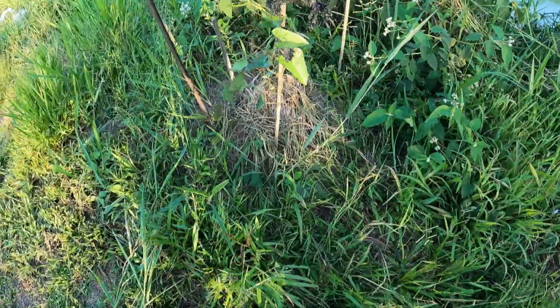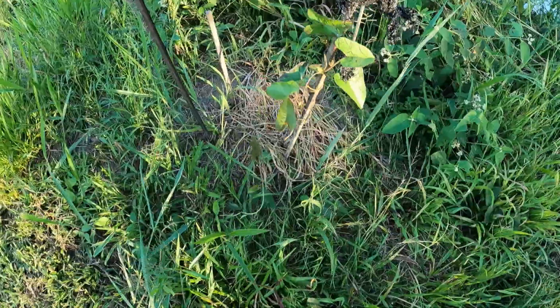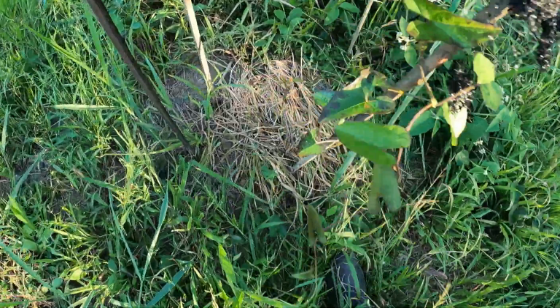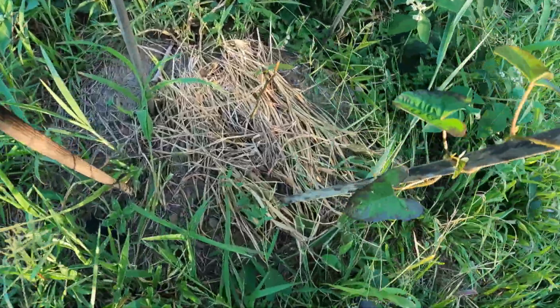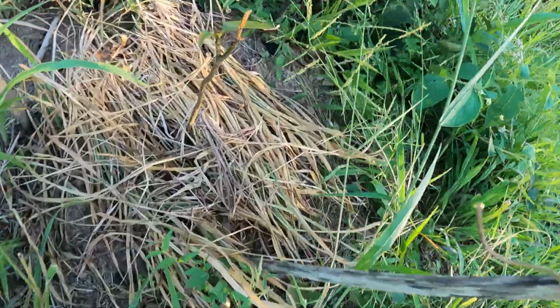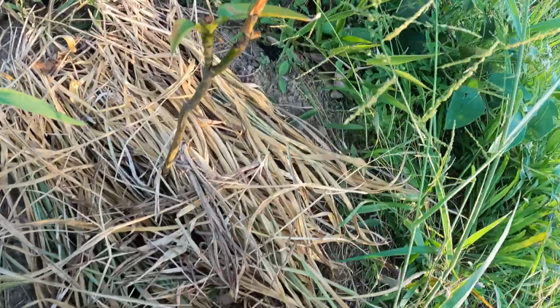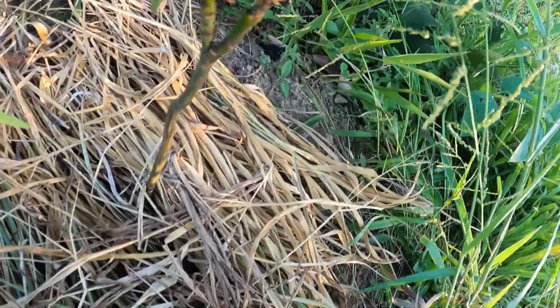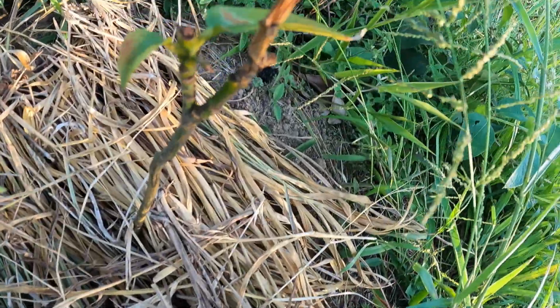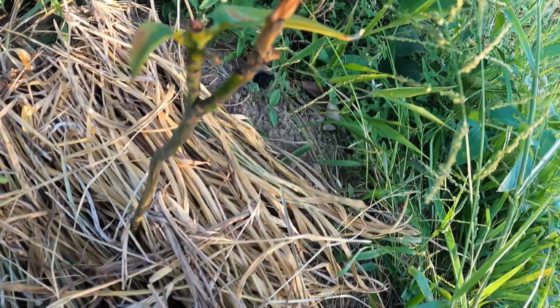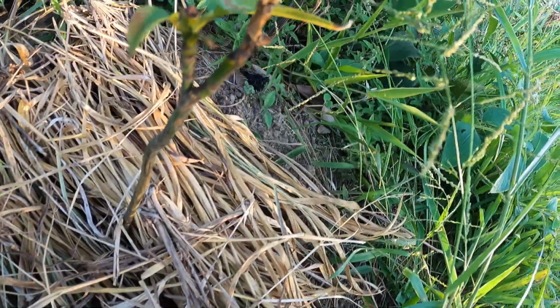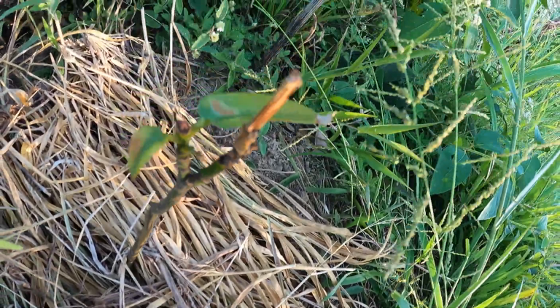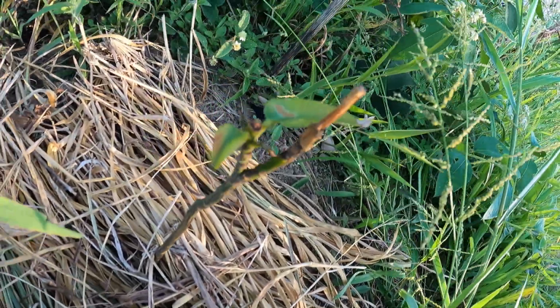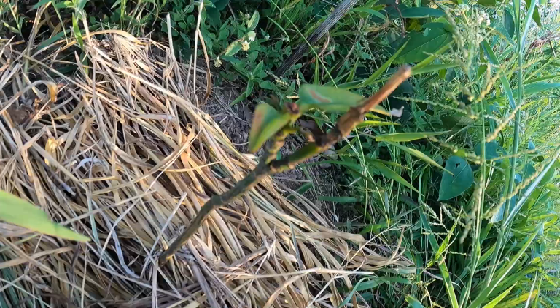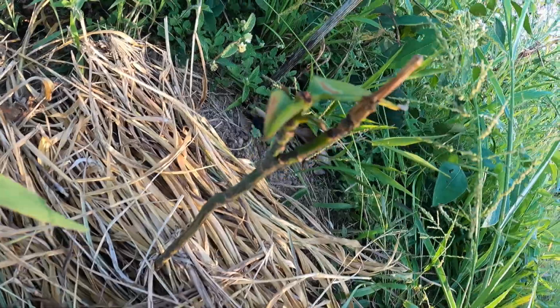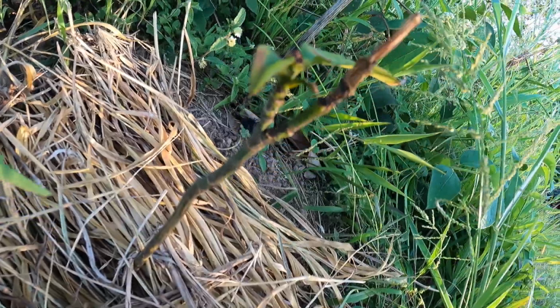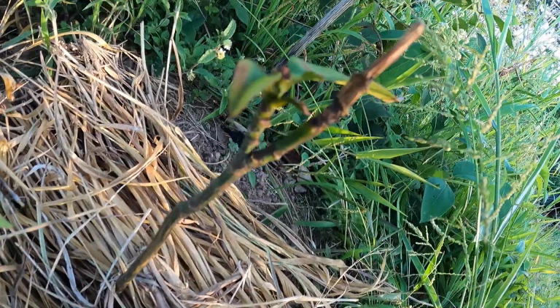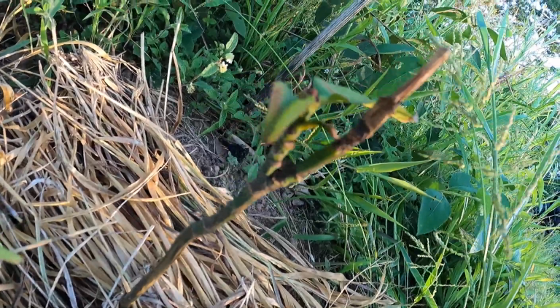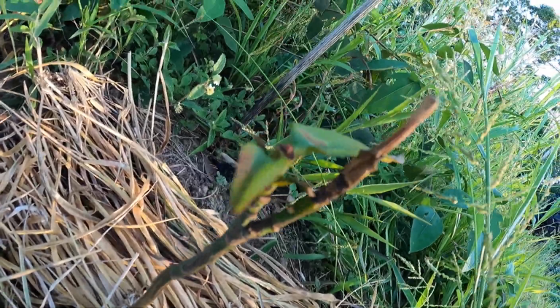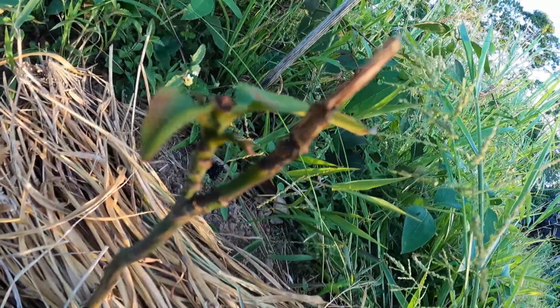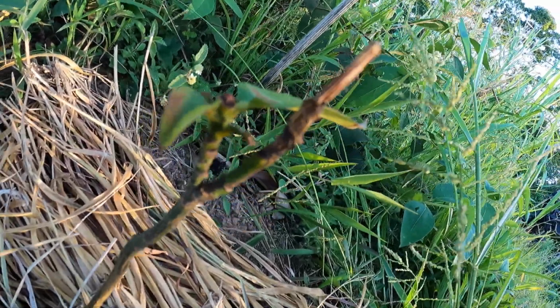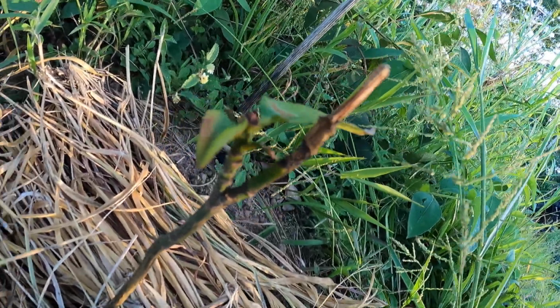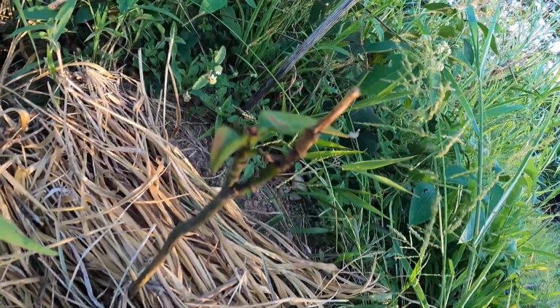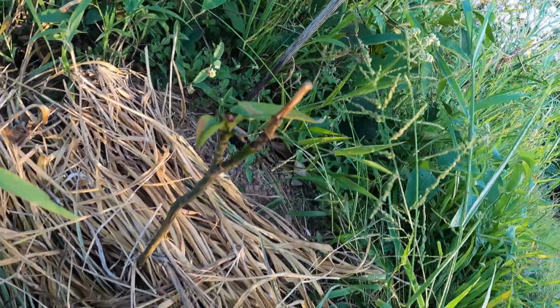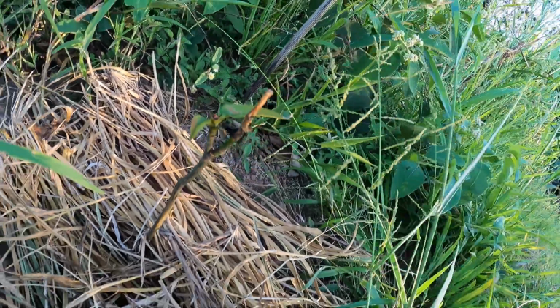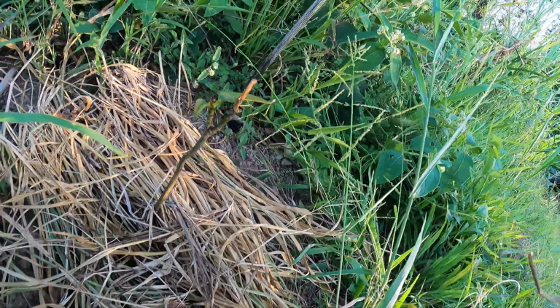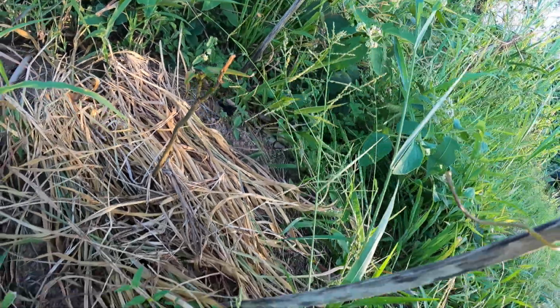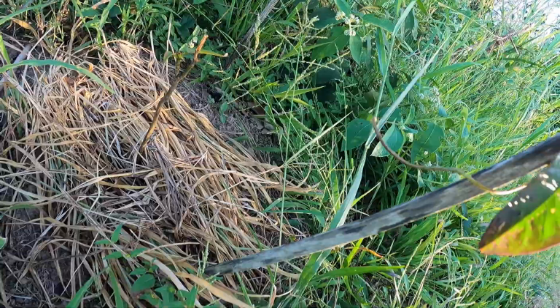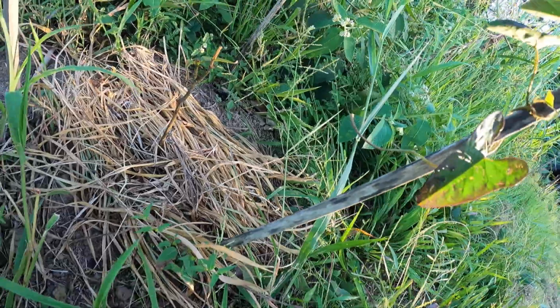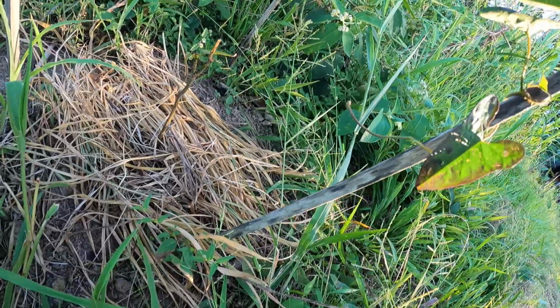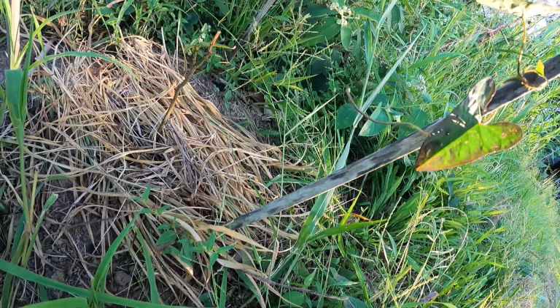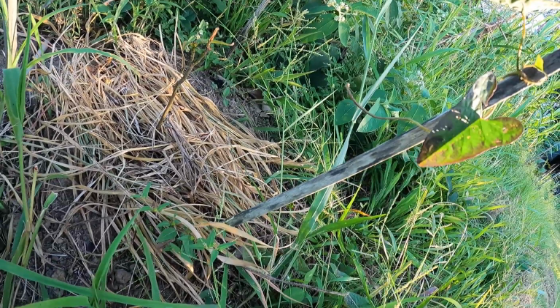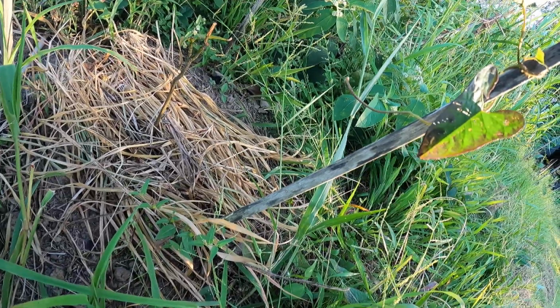Not so good — seems like the top died off or got busted off or something, but there's new growth coming out on the edge of it, so that's a good sign. All the glory to God if they make it.